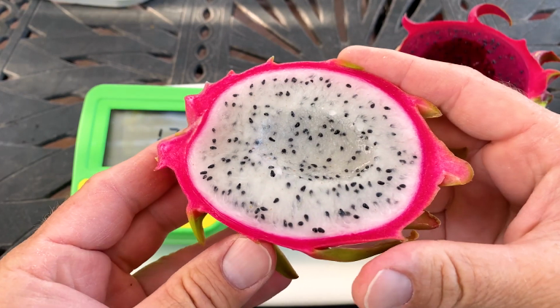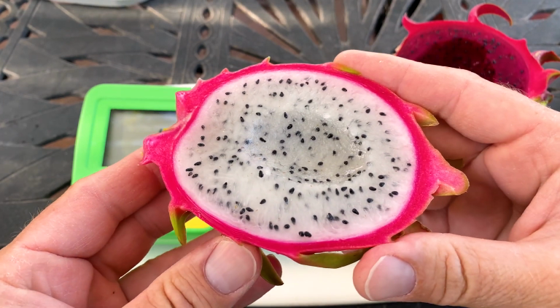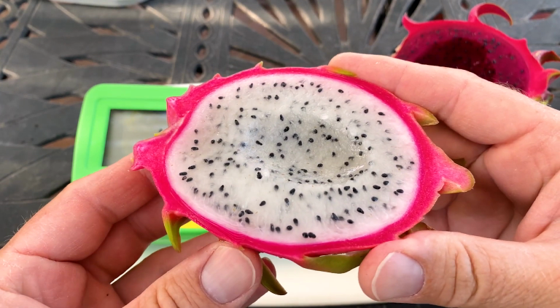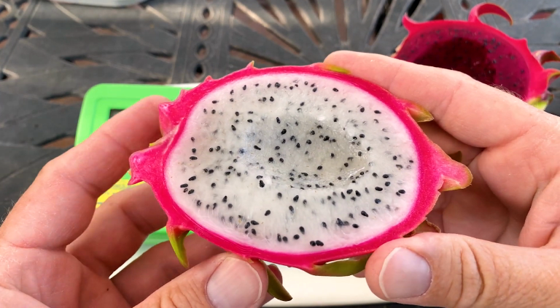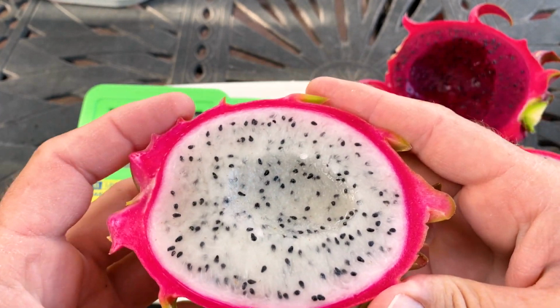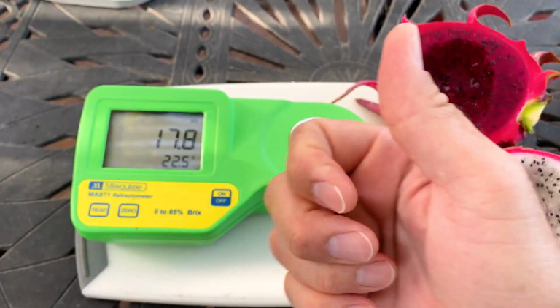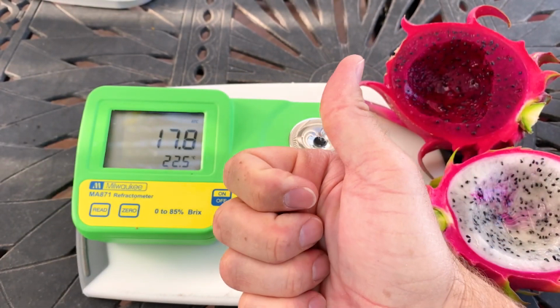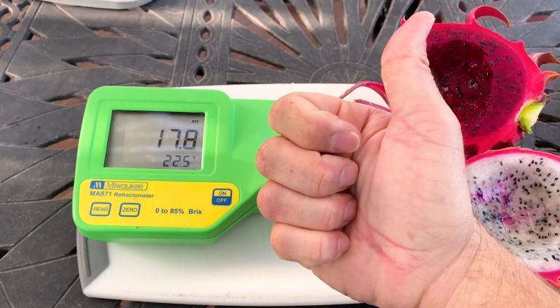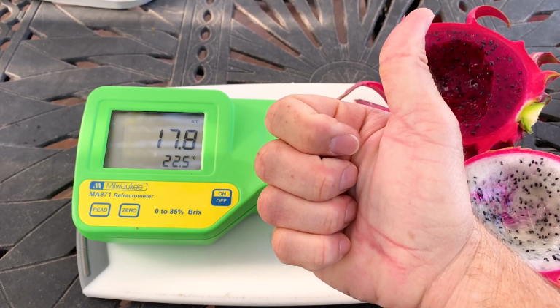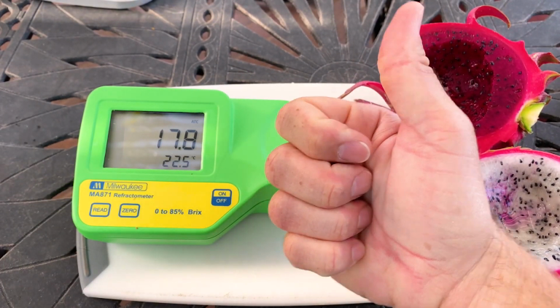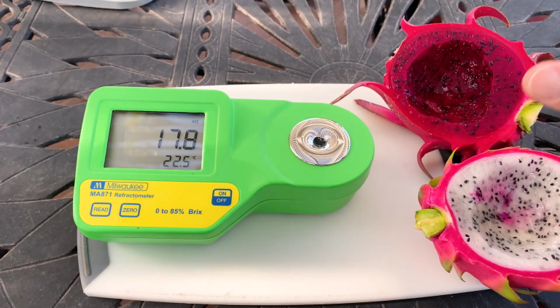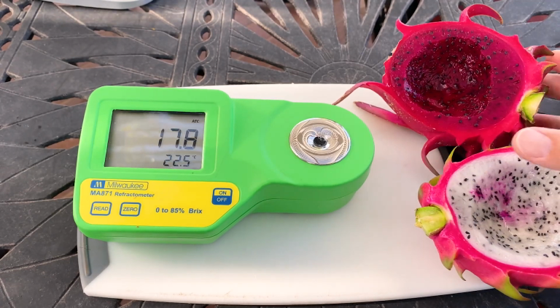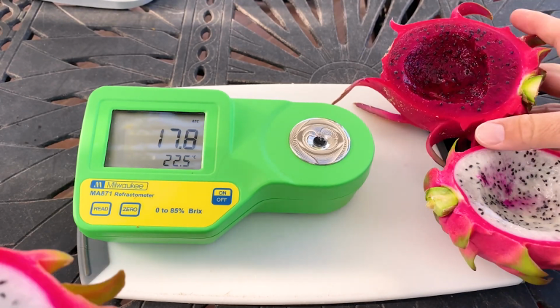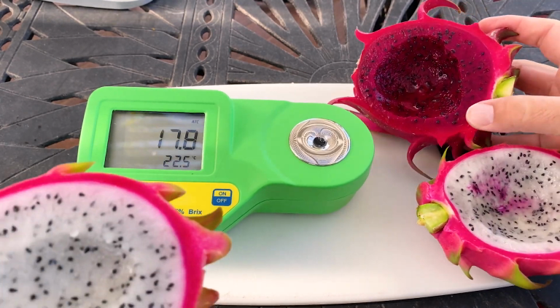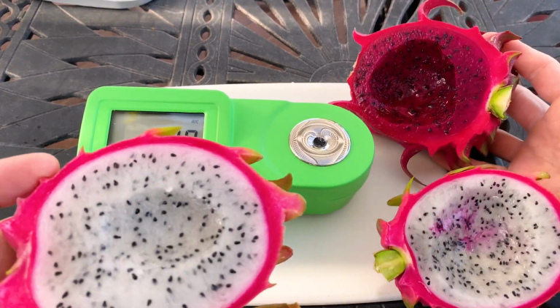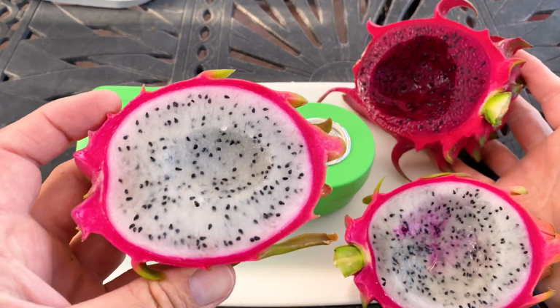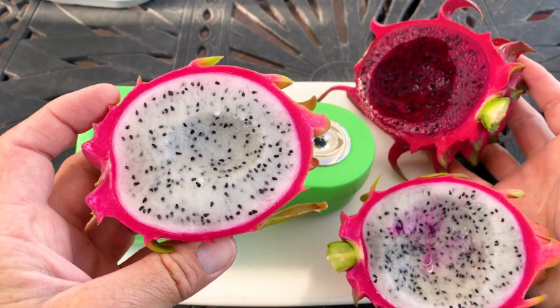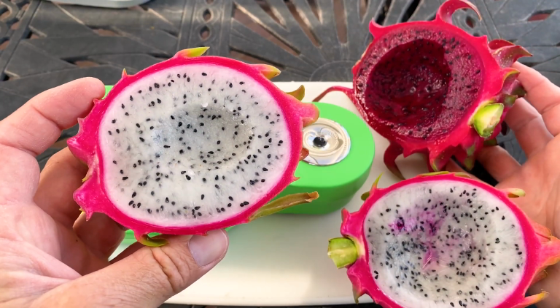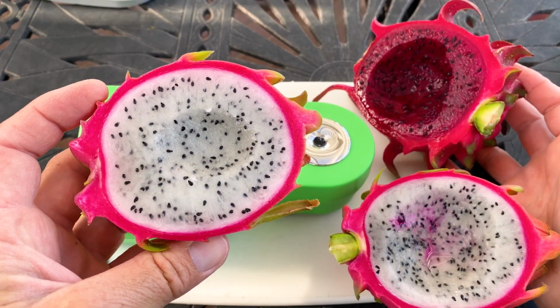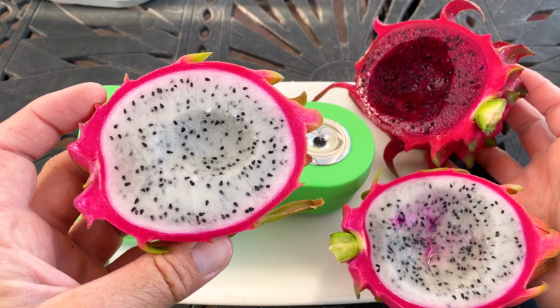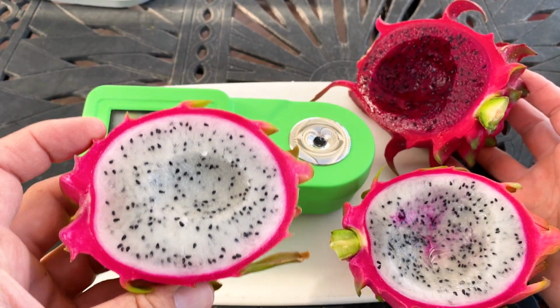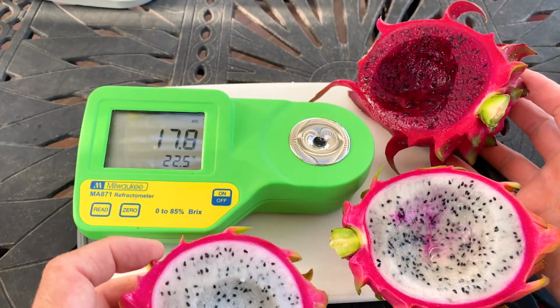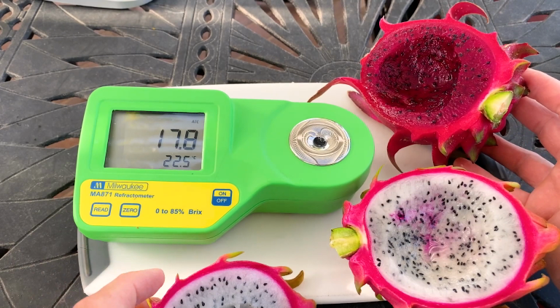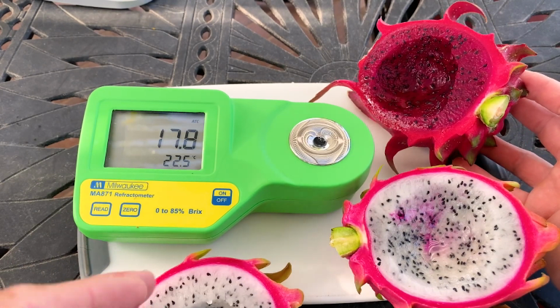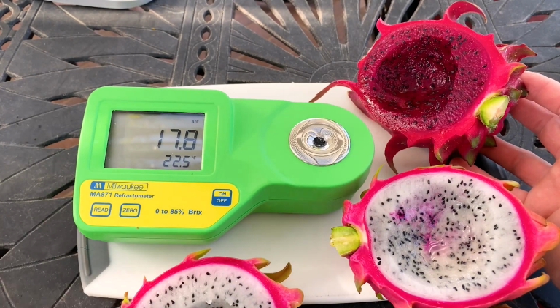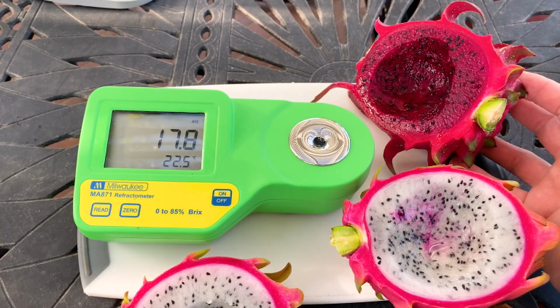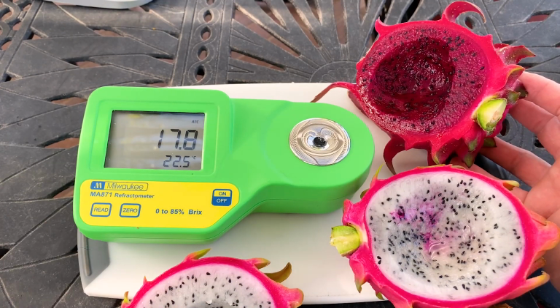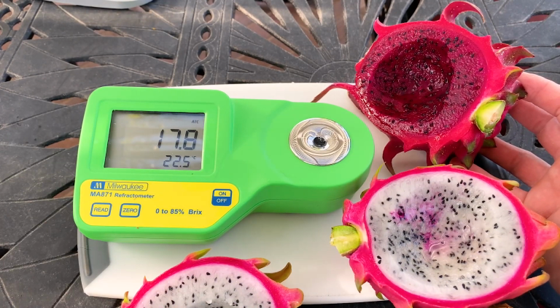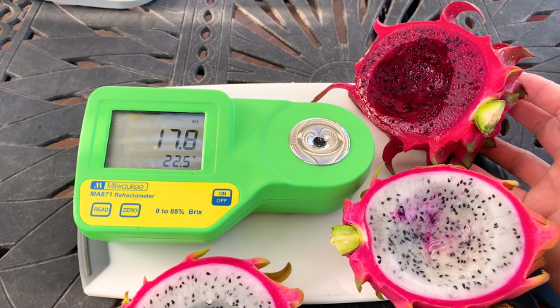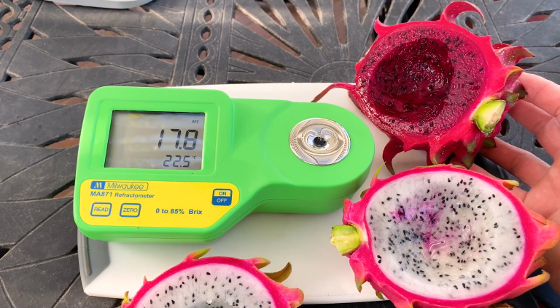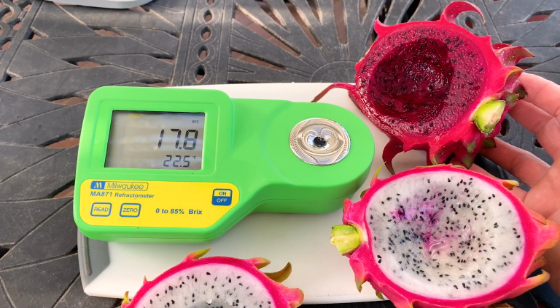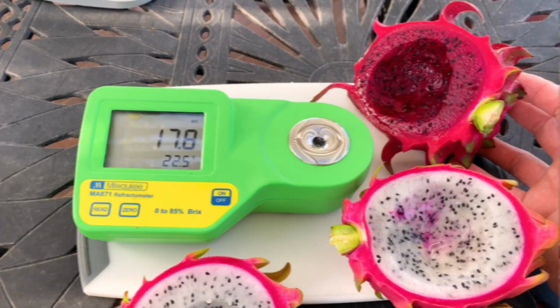I really like this white variety. Give us a like and a subscribe, have yourself a wonderful day. Thanks for watching, and hopefully you'll be getting to eat some wonderful dragon fruit soon — that is tasty like these. Alright, thanks for watching, take care.